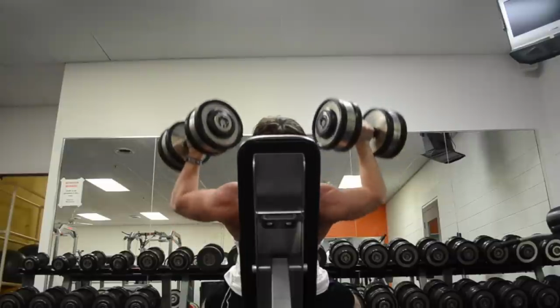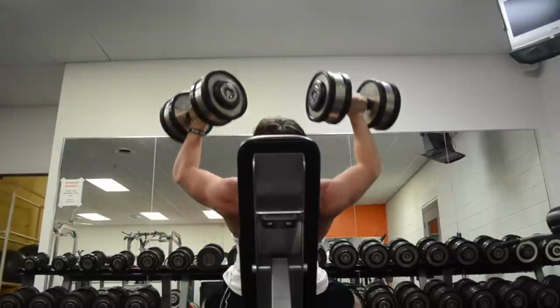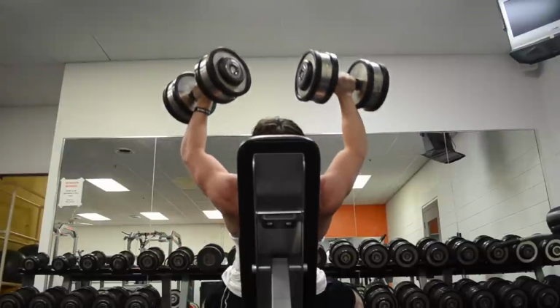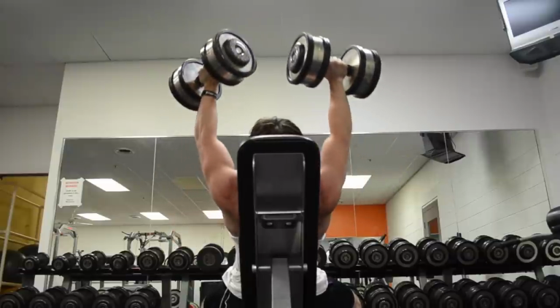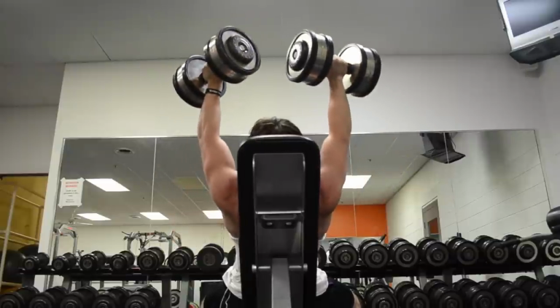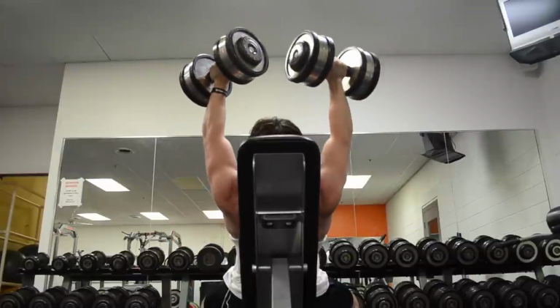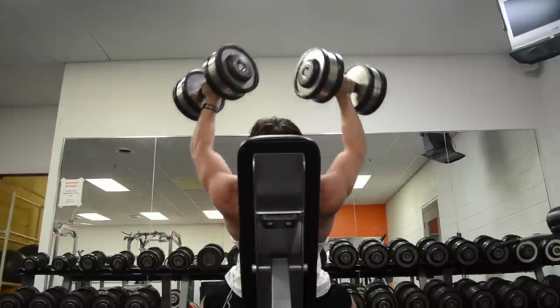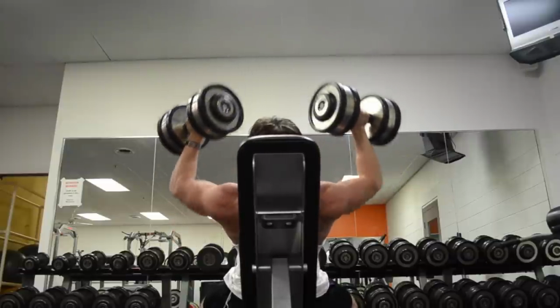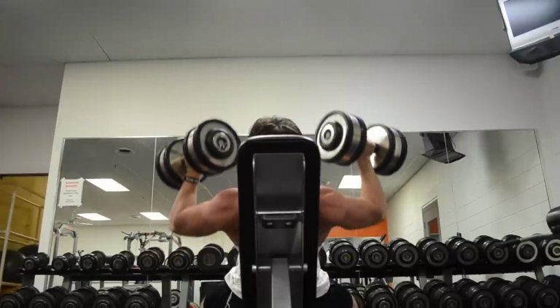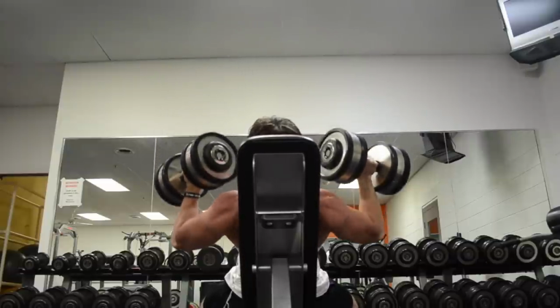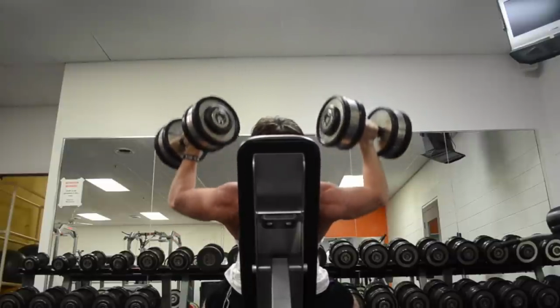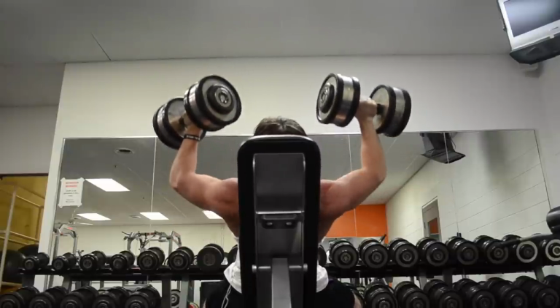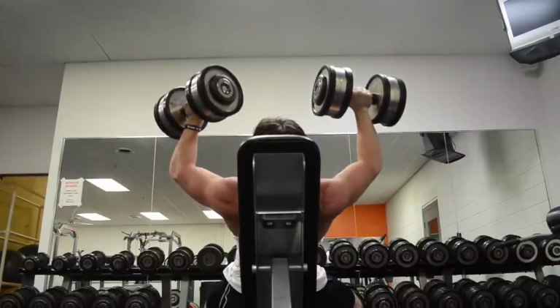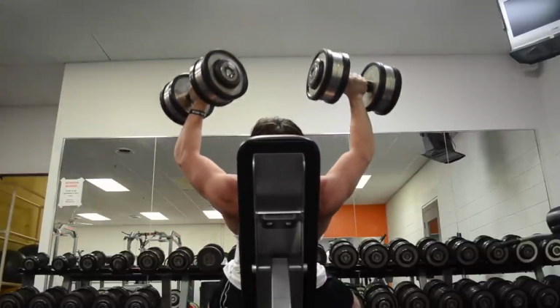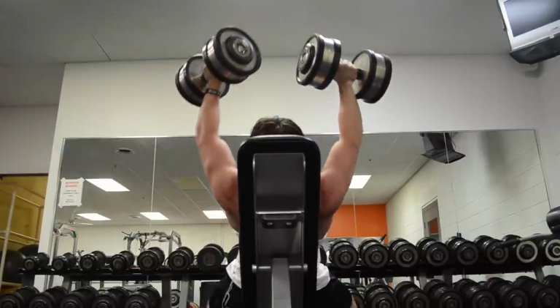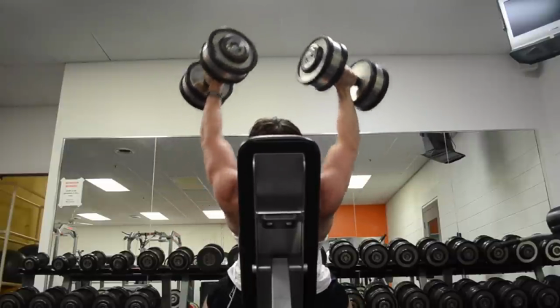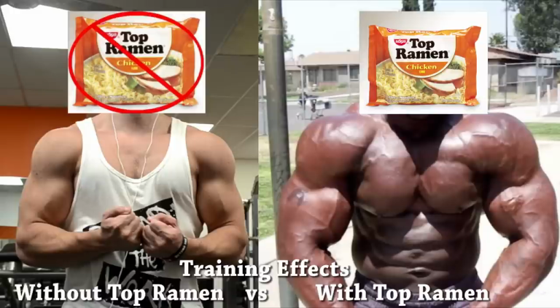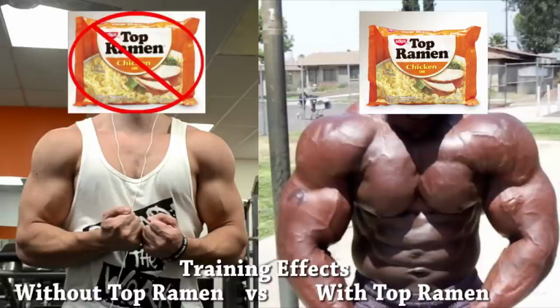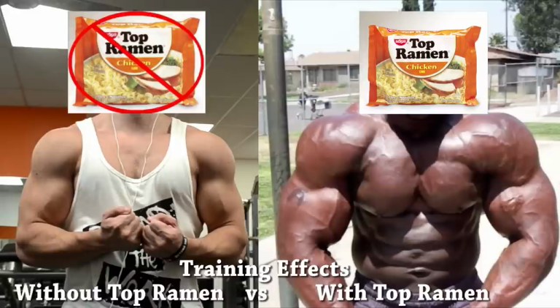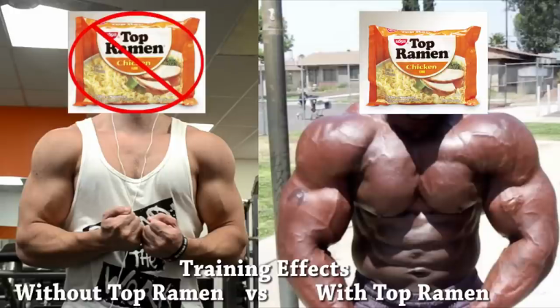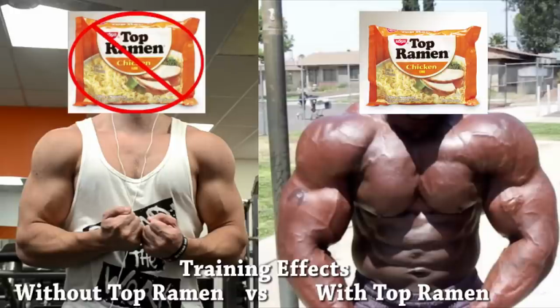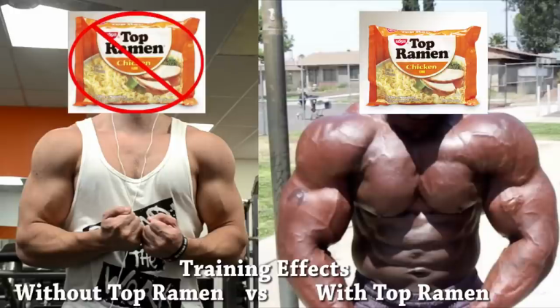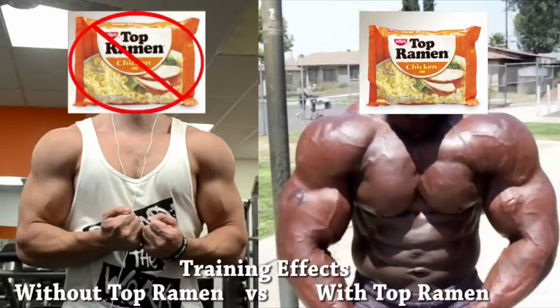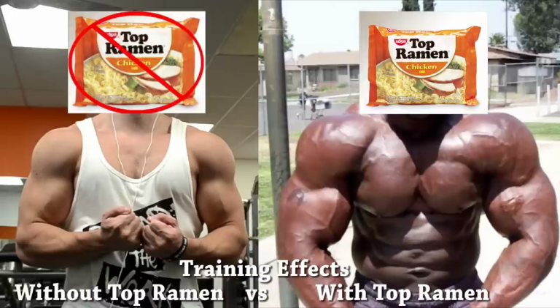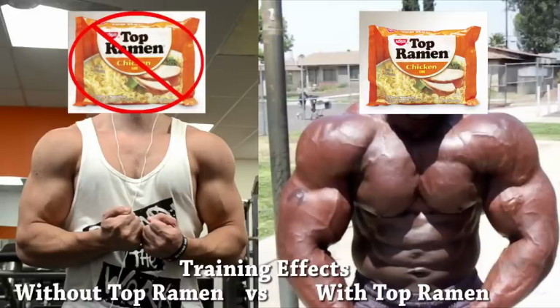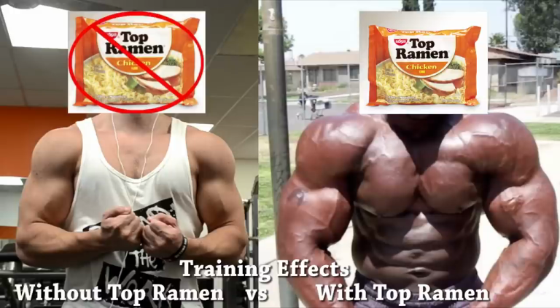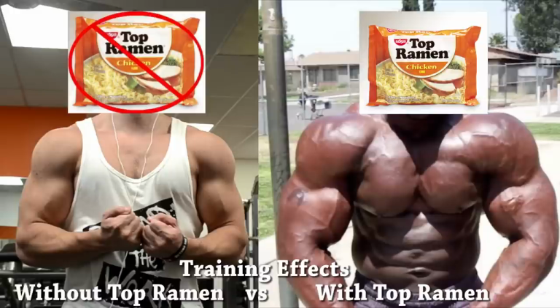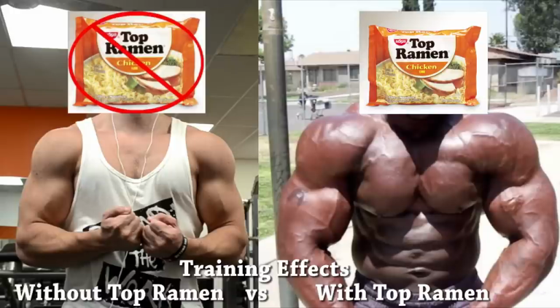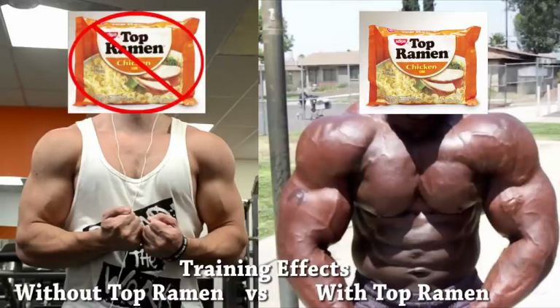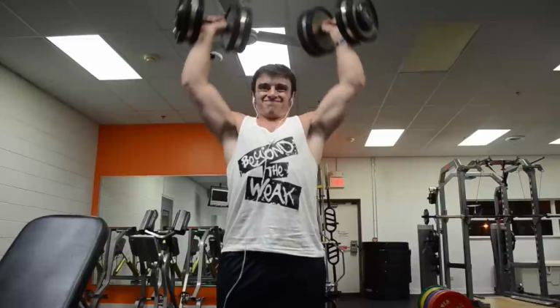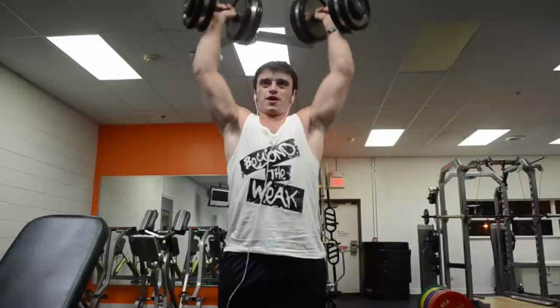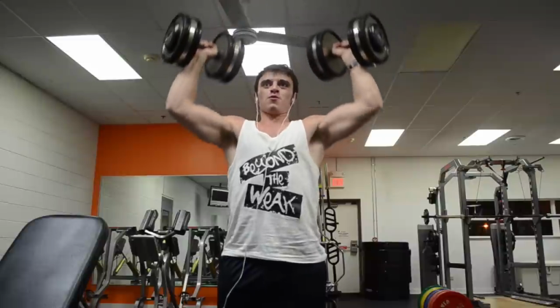Basically now I'm trying to emulate Cali Muscle in this 500 series. I think there are a lot of similarities between me and Cali, although I do eat McDonald's instead of Top Ramen and my IQ is over 60 — but other than that, it's really similar.